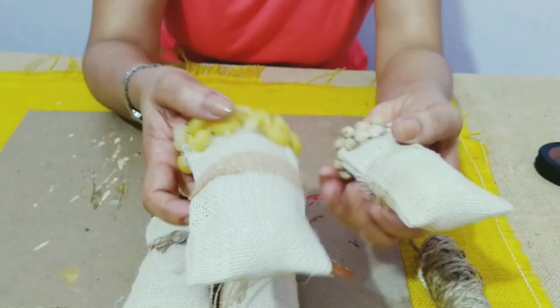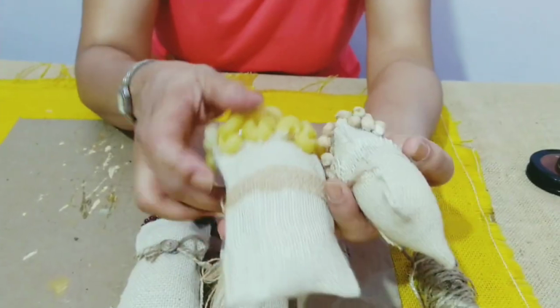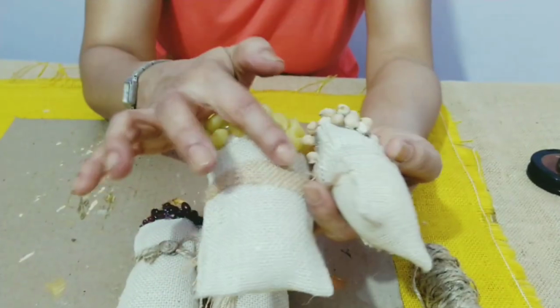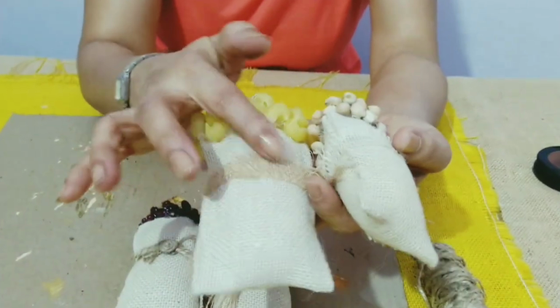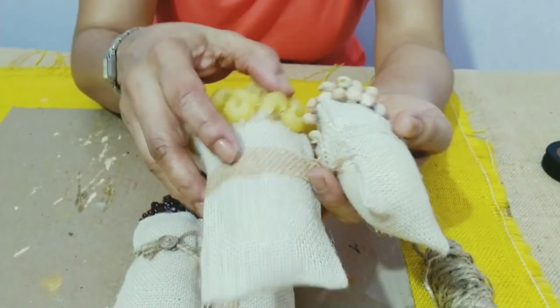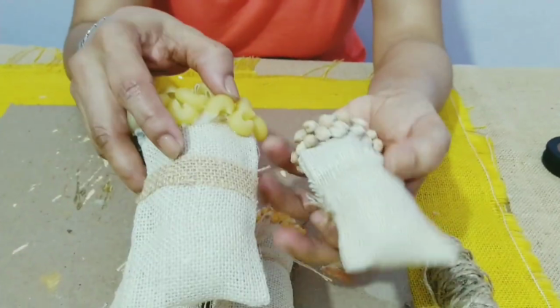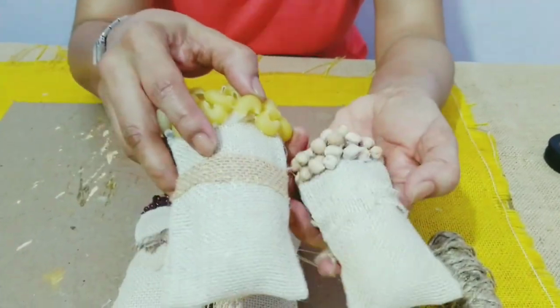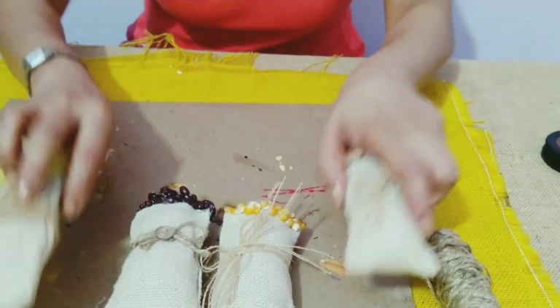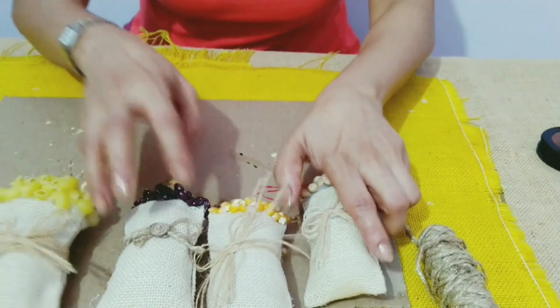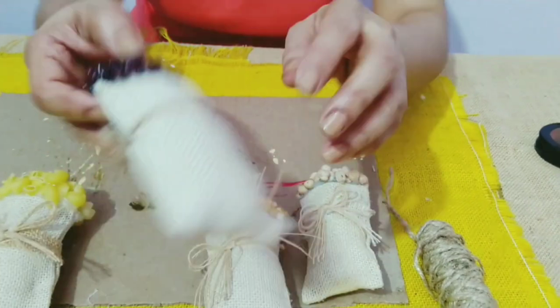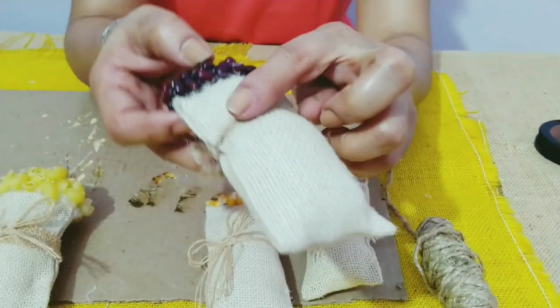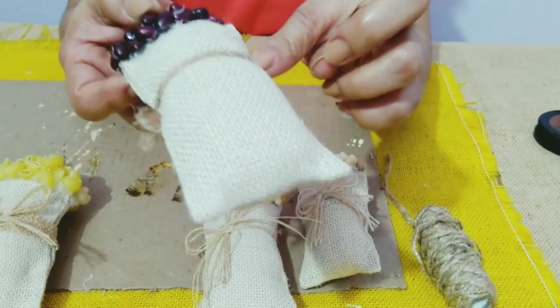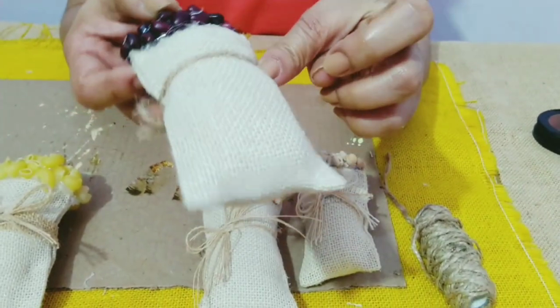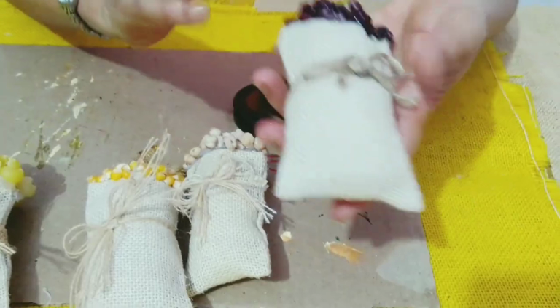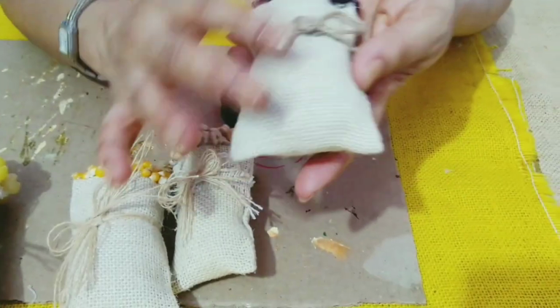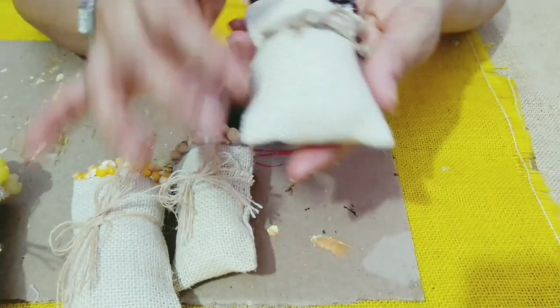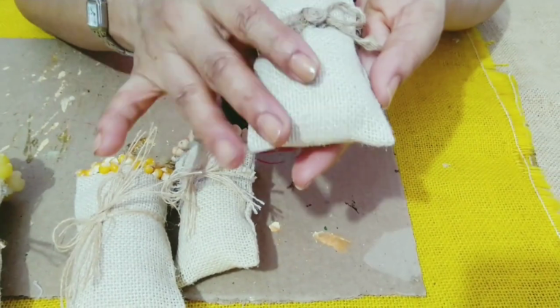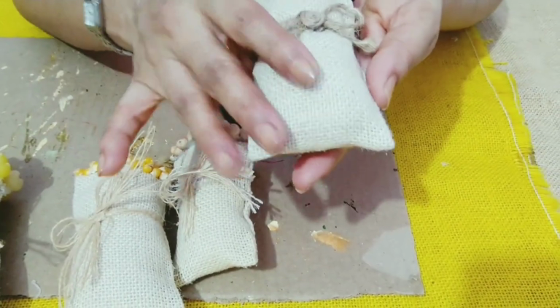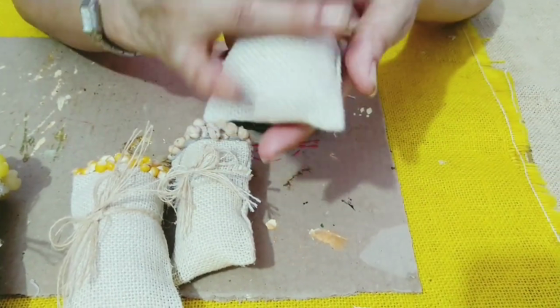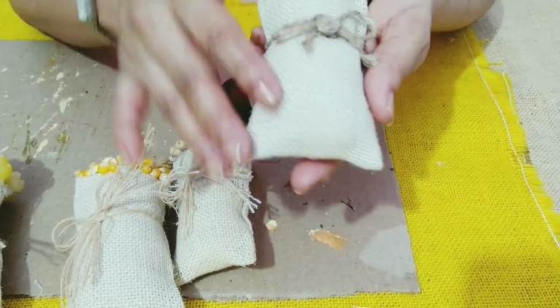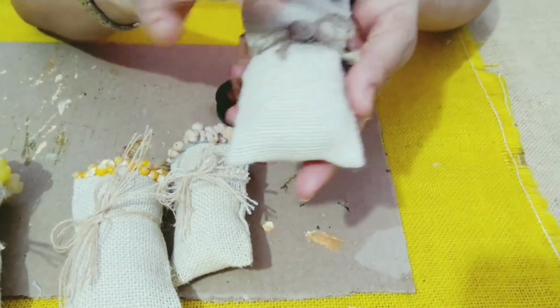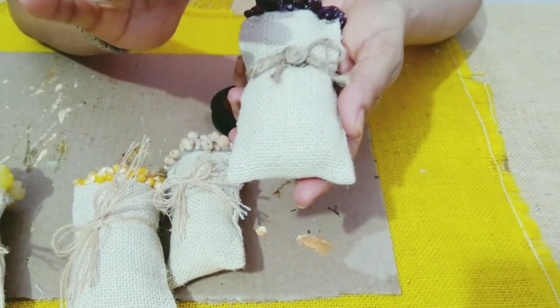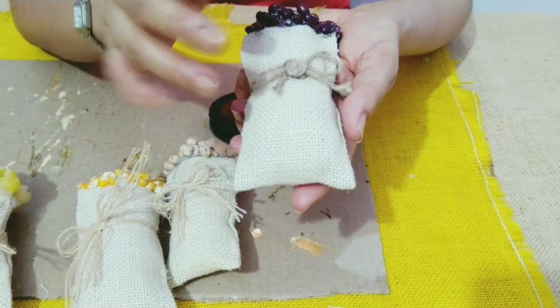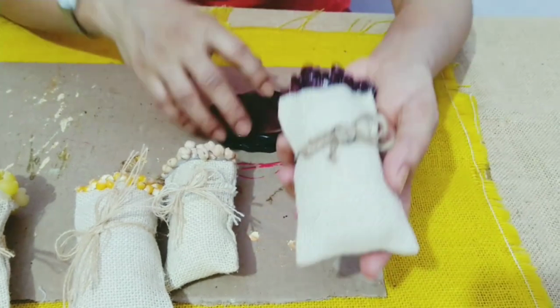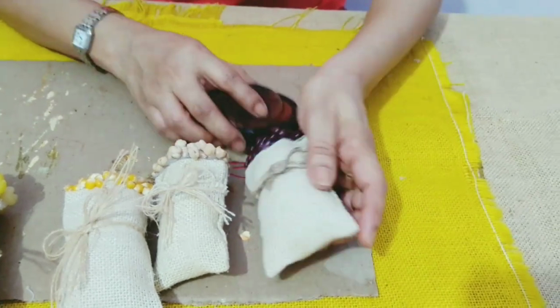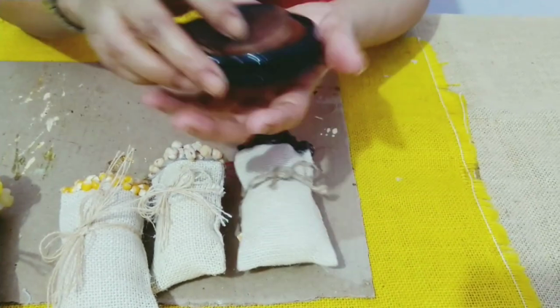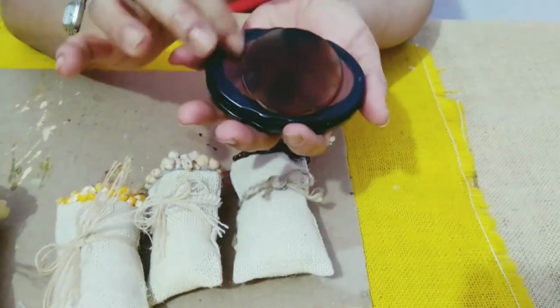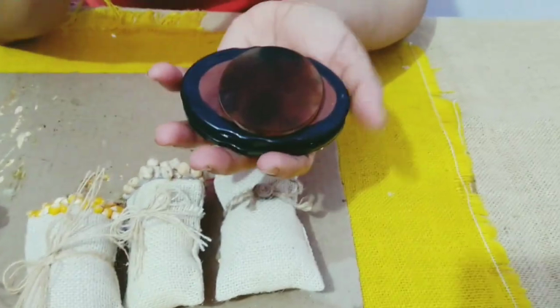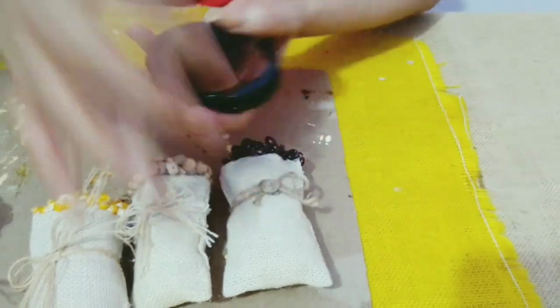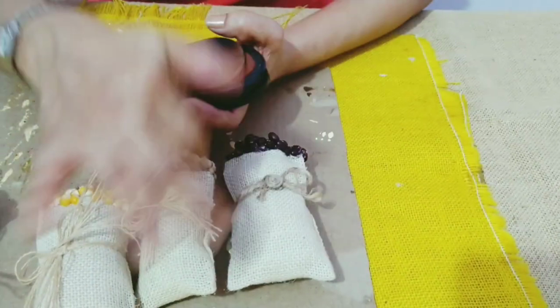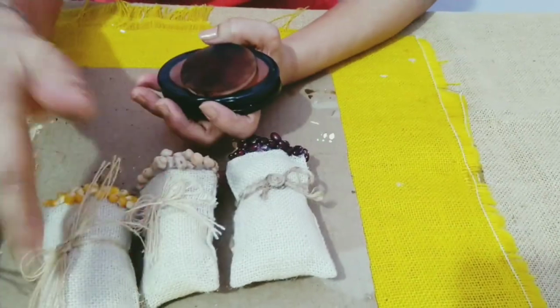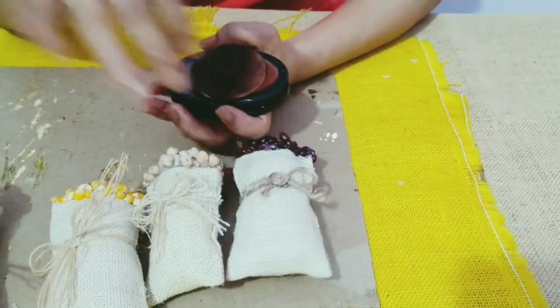I've used jute cloth strip and here I've used jute twine. Now, to give it a distressed look because bags are a little dirty, I'll use this brown ink pad and I'll distress the corners.